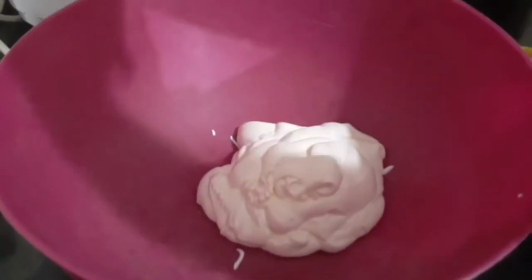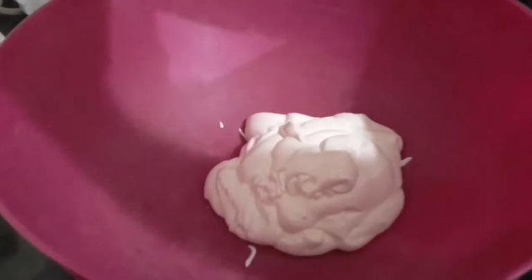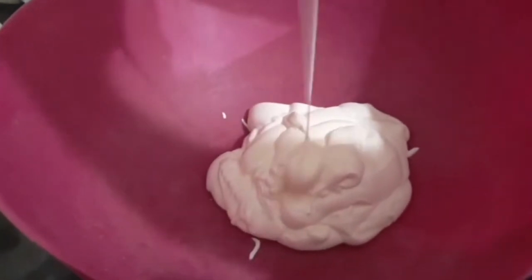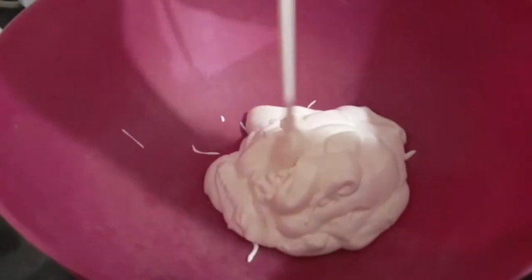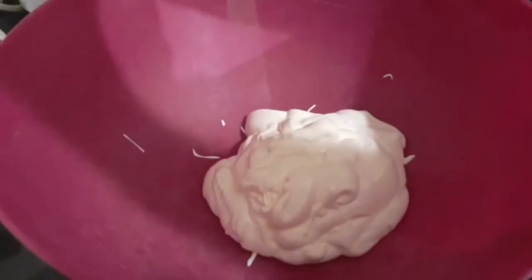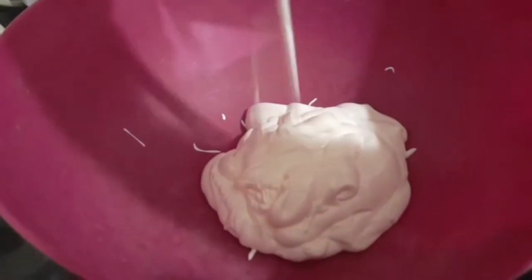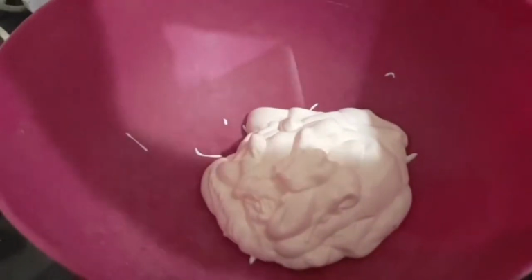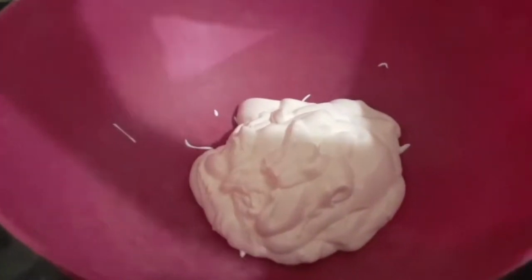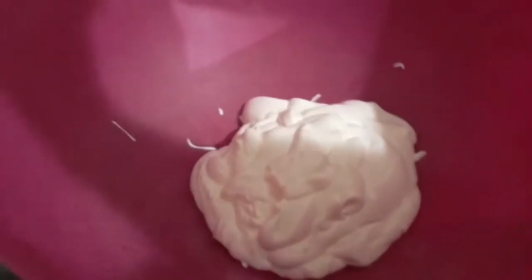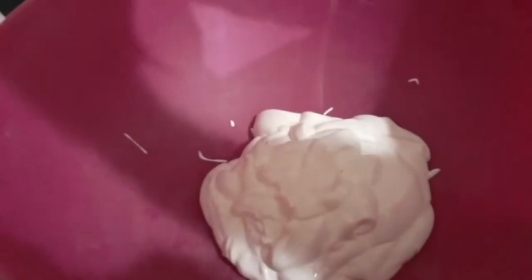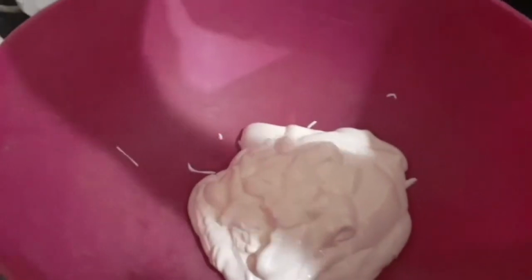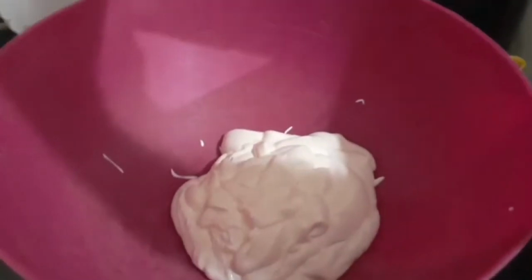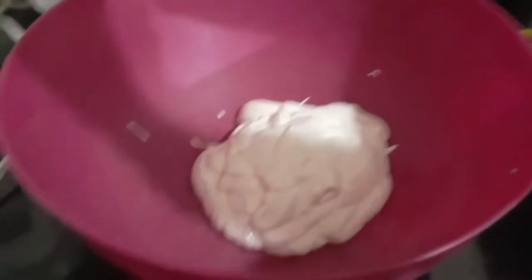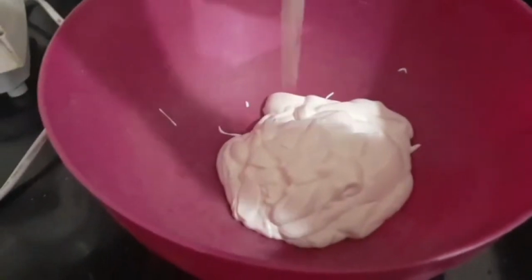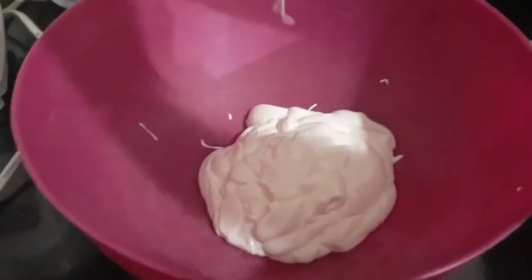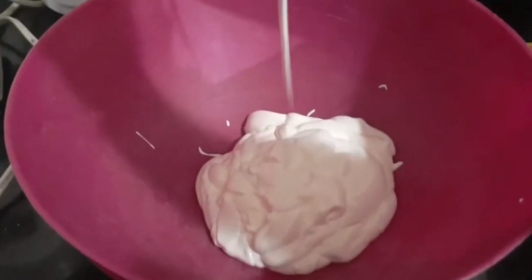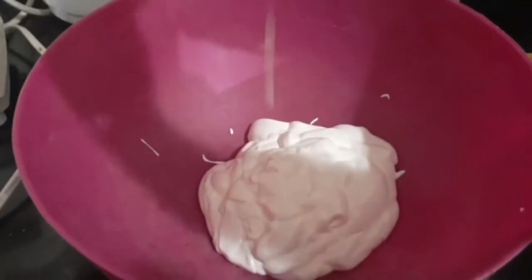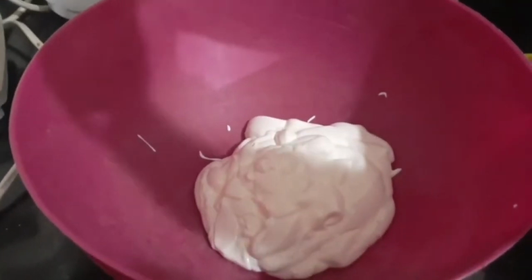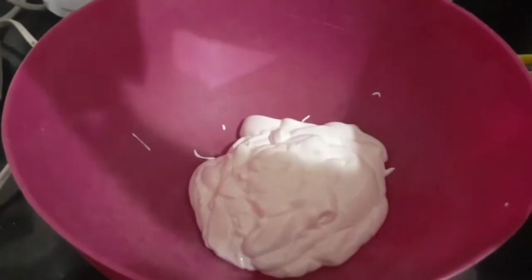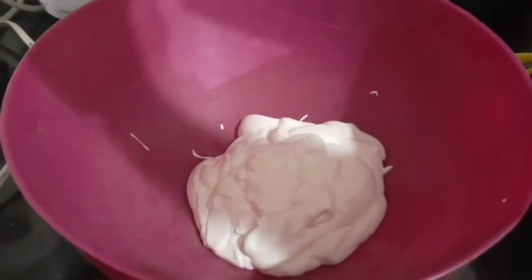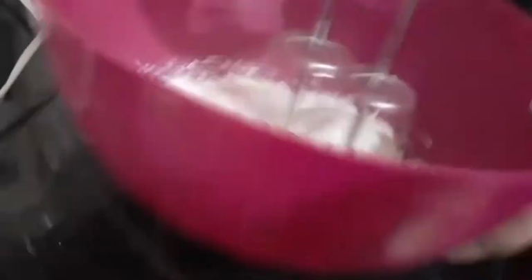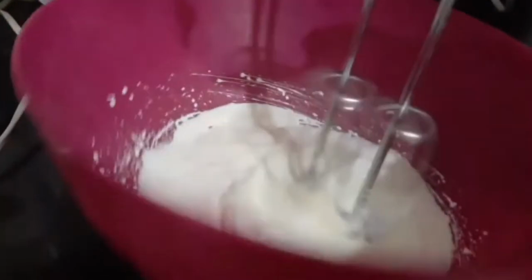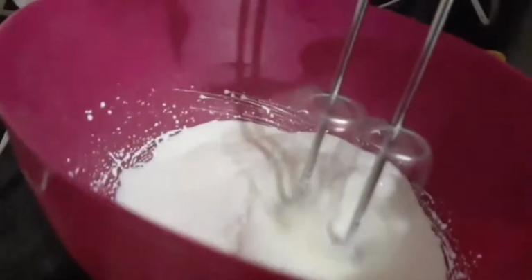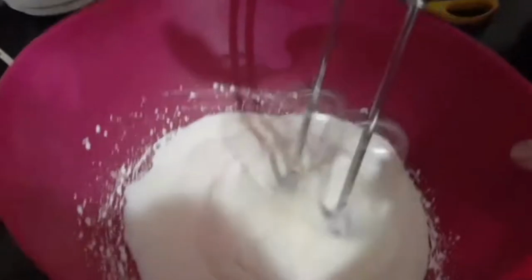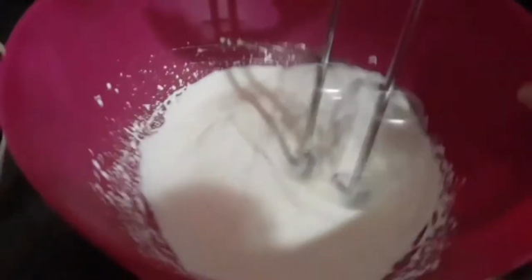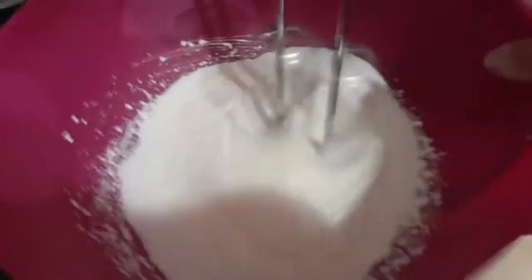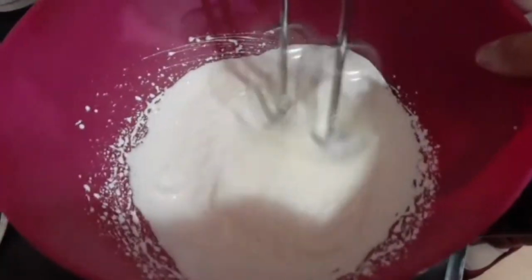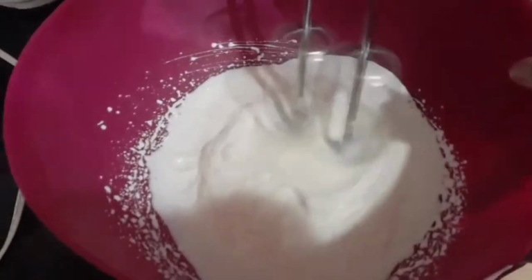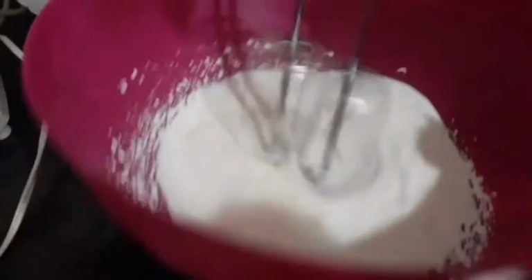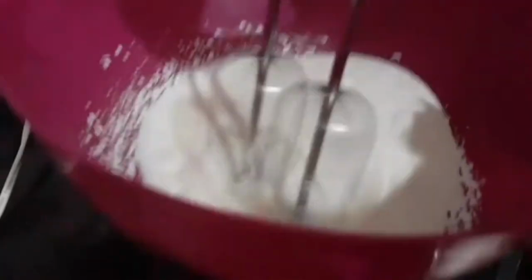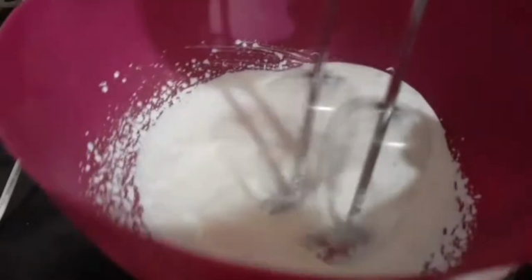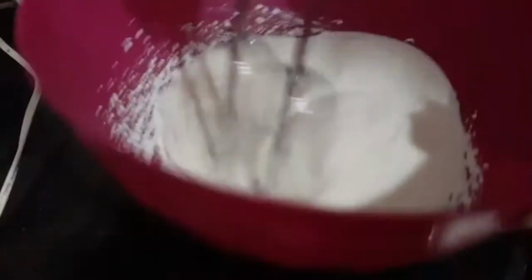Now in the second step, we are going to make the top layer of the cake. For that, I have taken one pack of milk cream. Now we are going to first properly beat the cream until it is fluffed up.